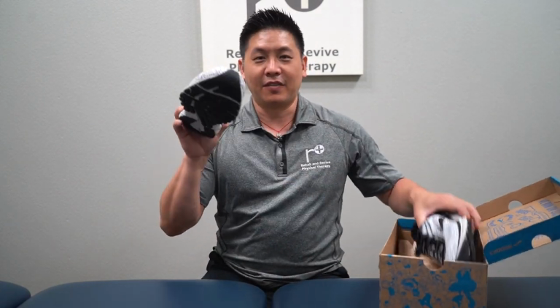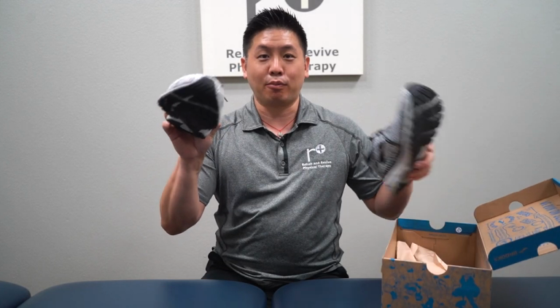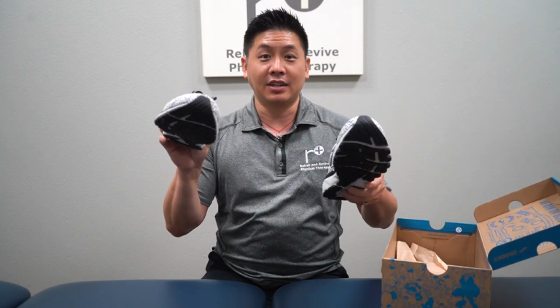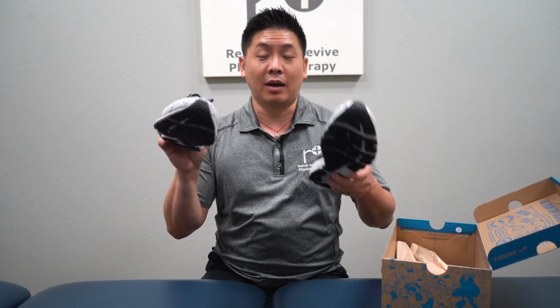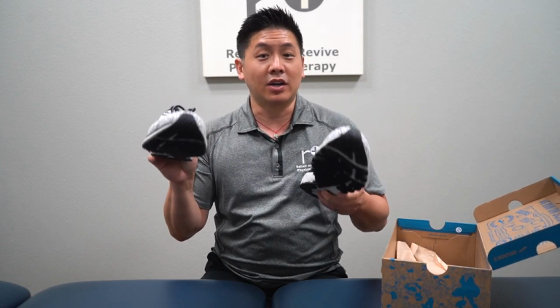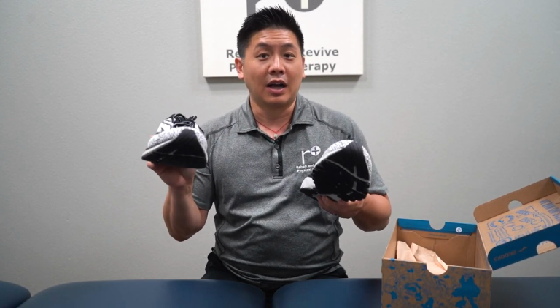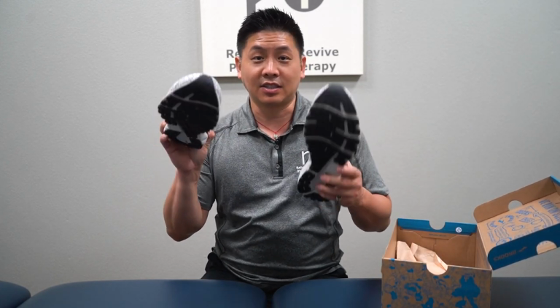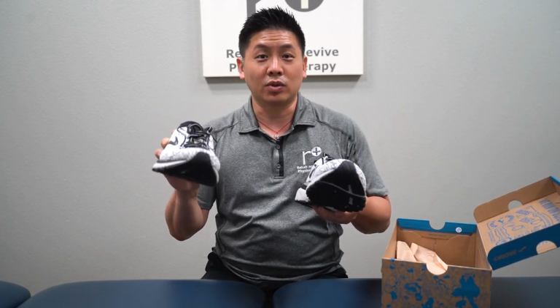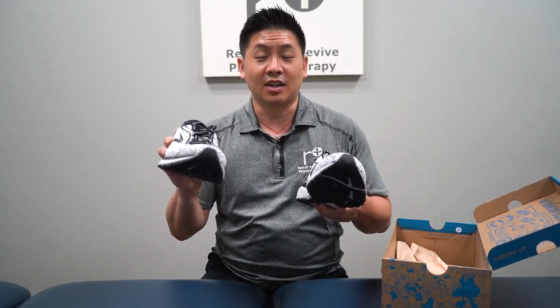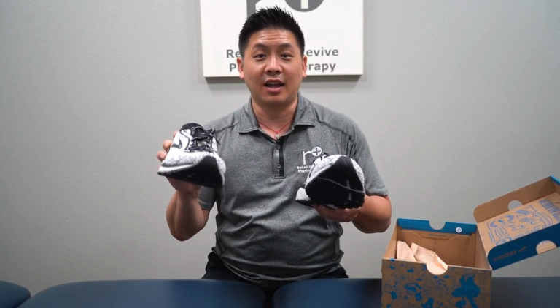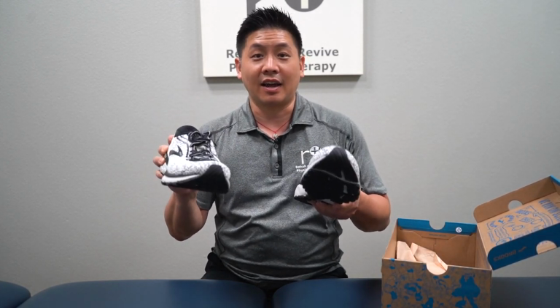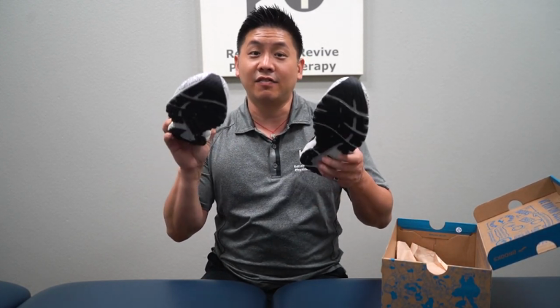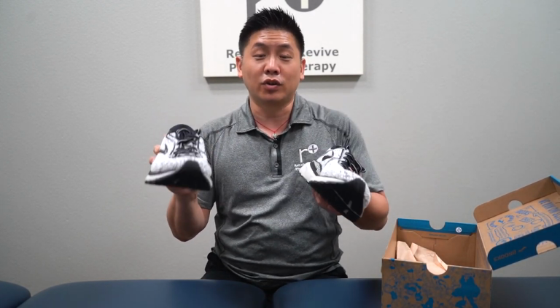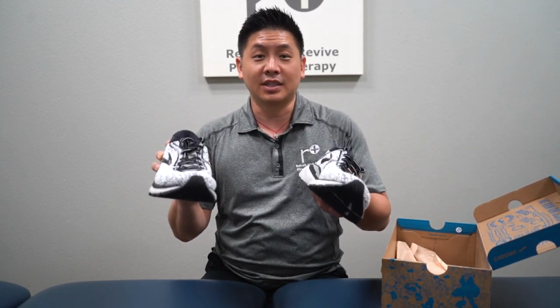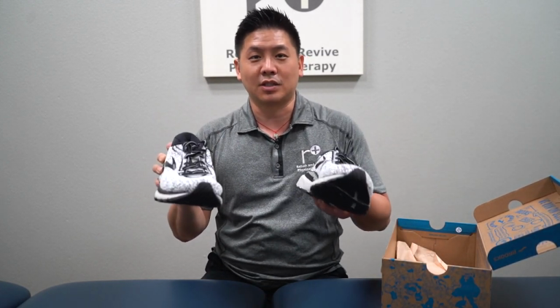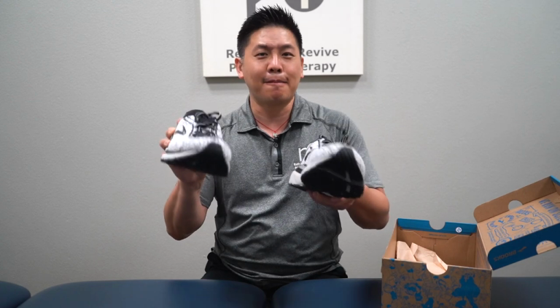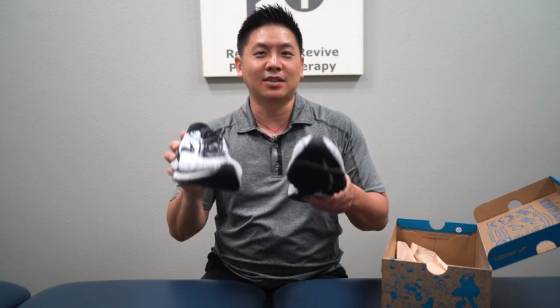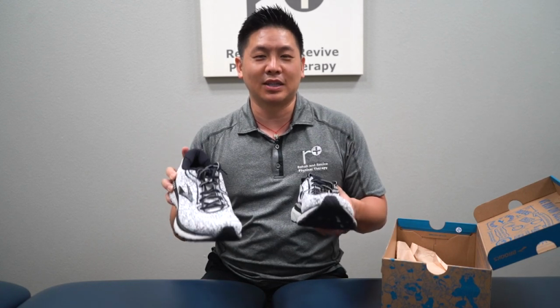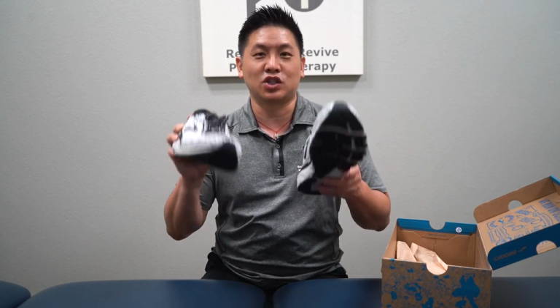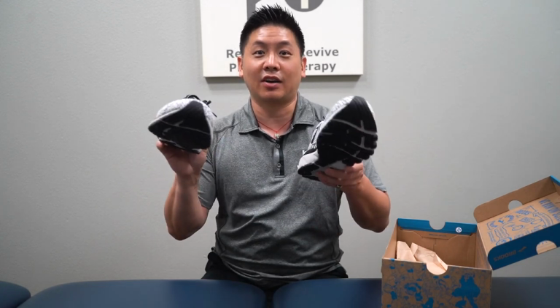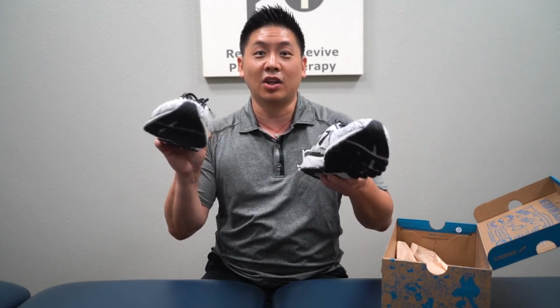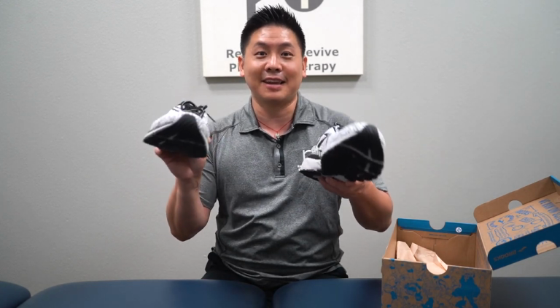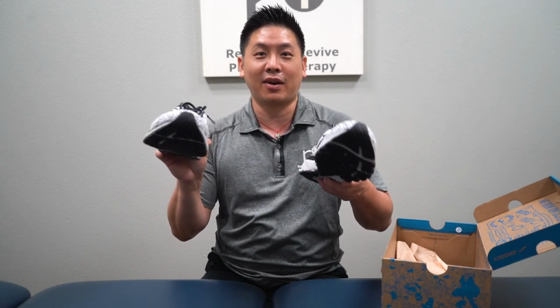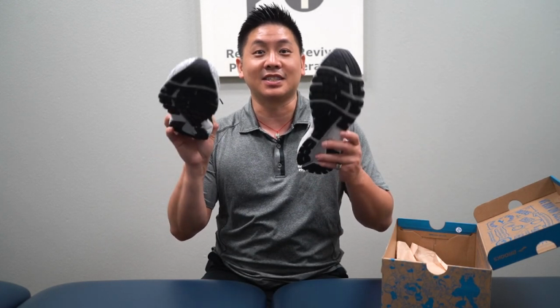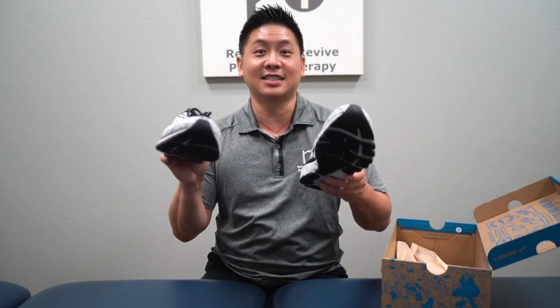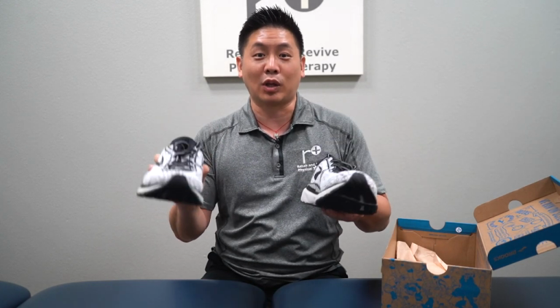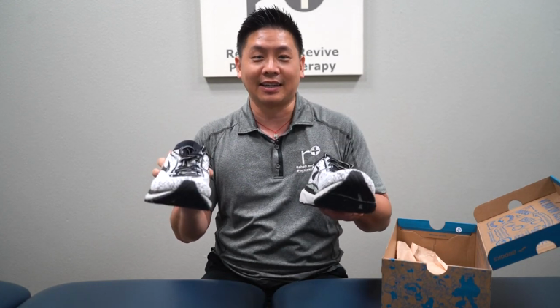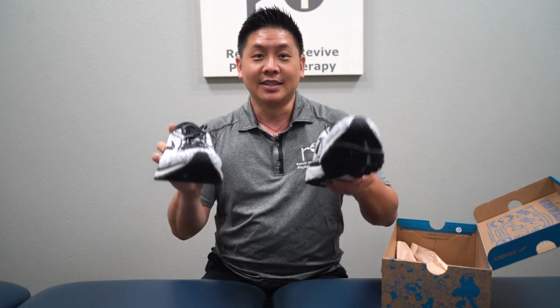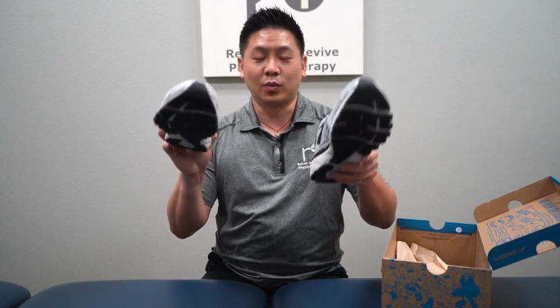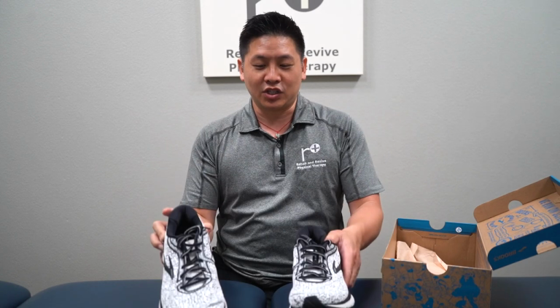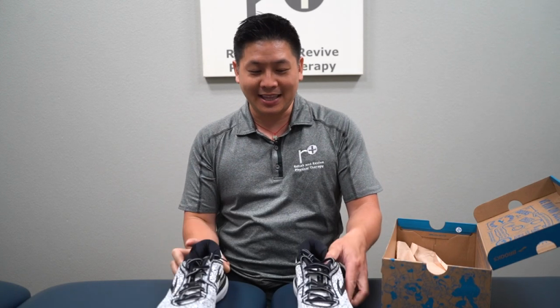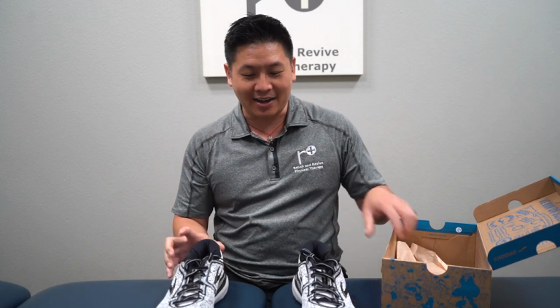These are brand new — I just ordered these online — but if you go to the running store it's probably best to check out all the same pairs in the size you like.